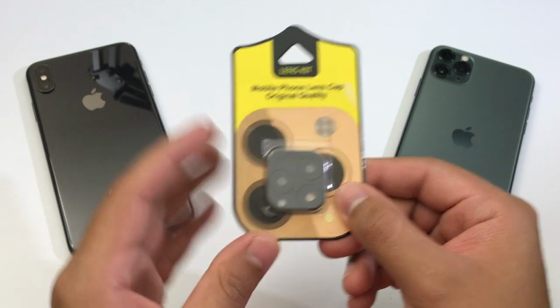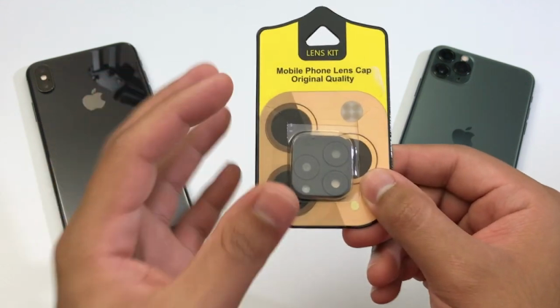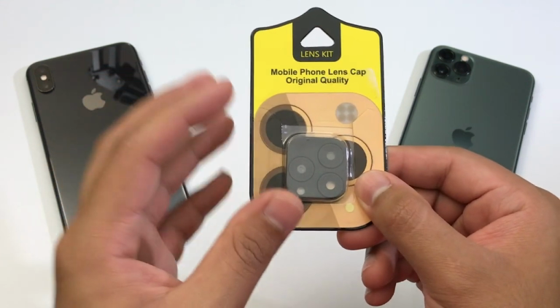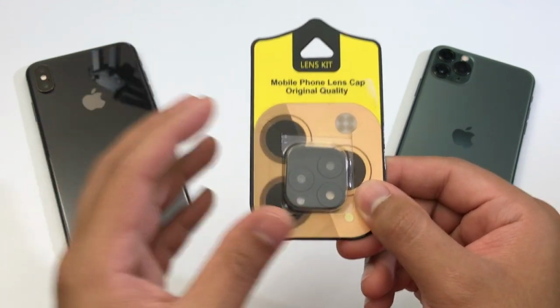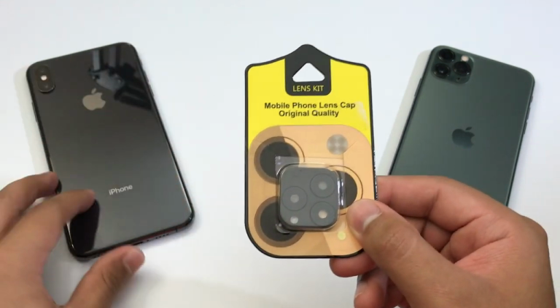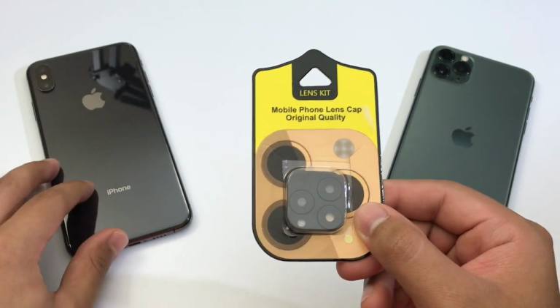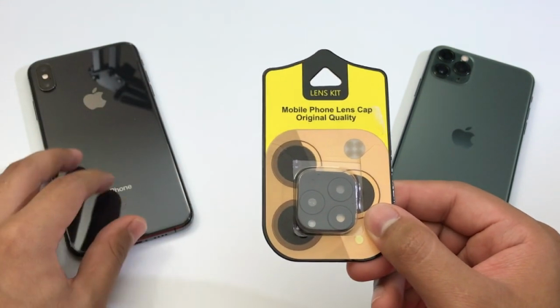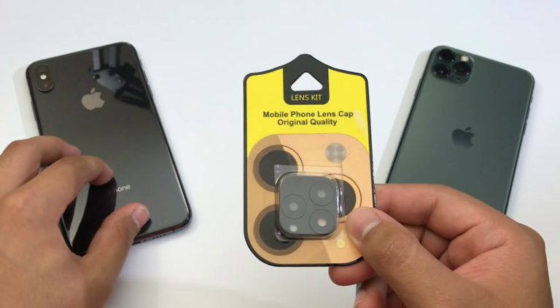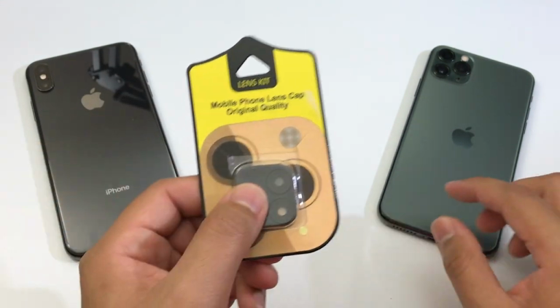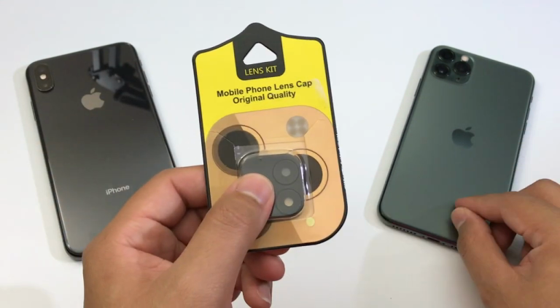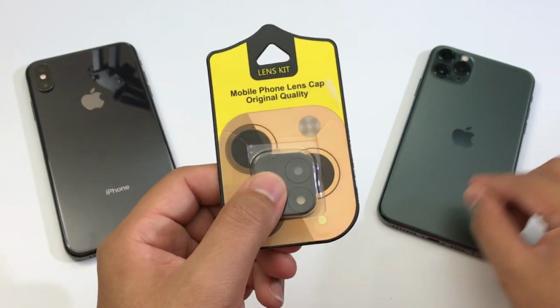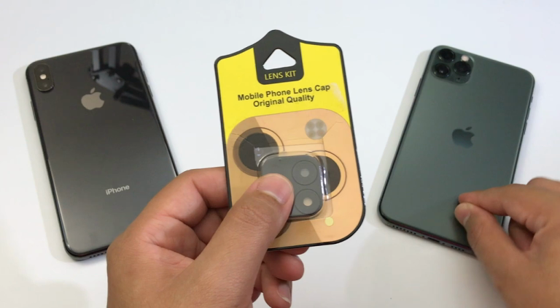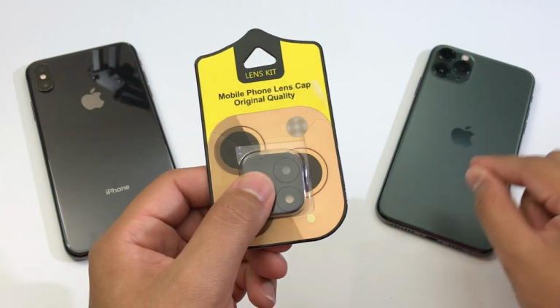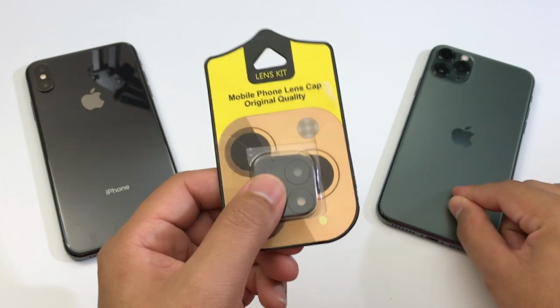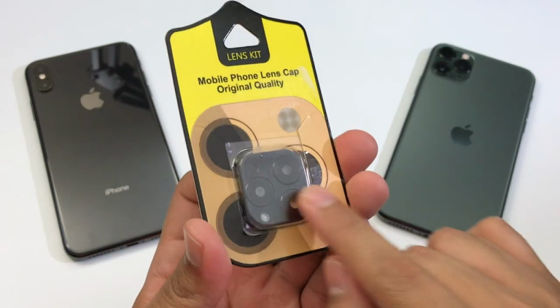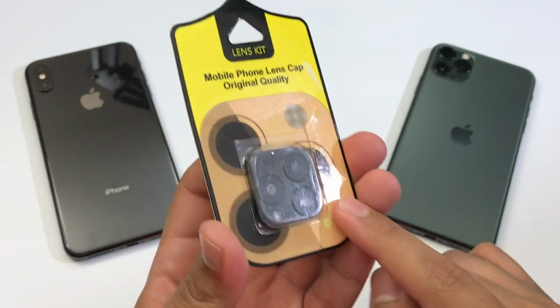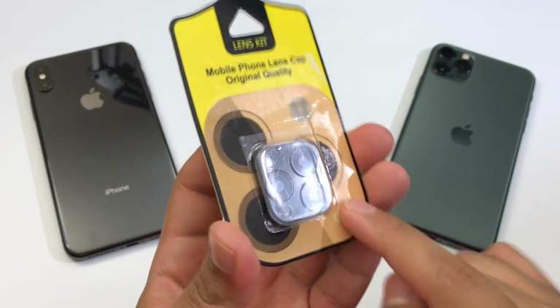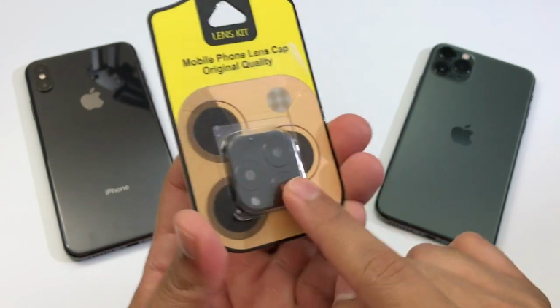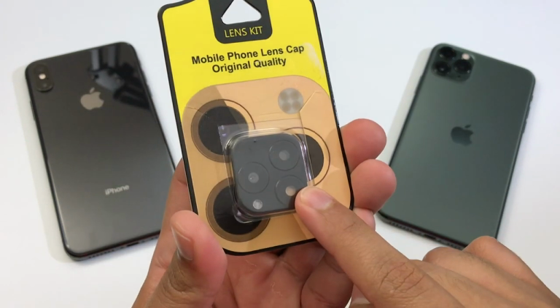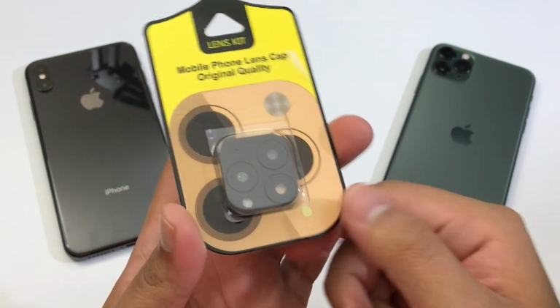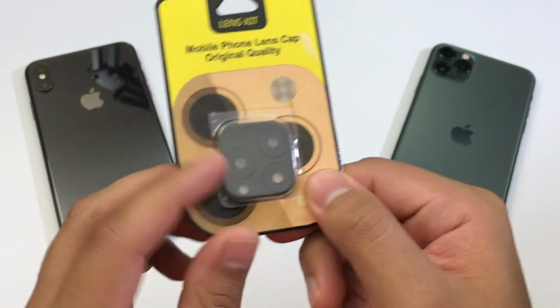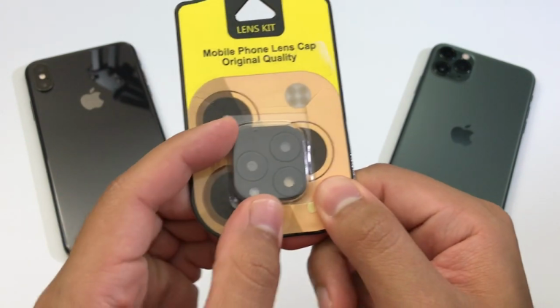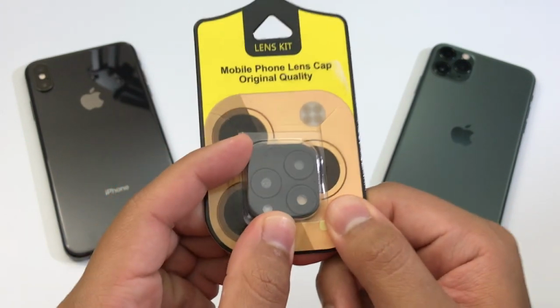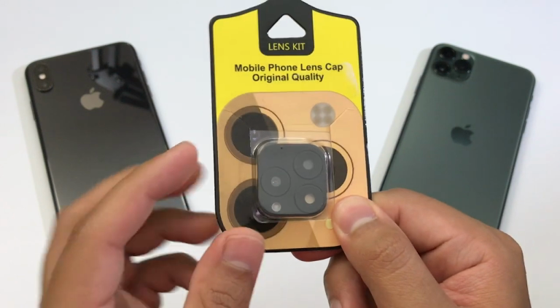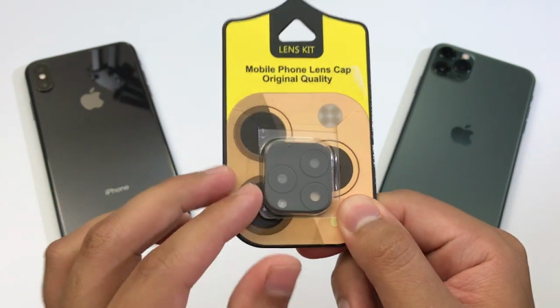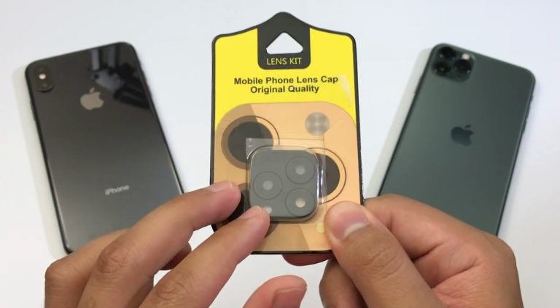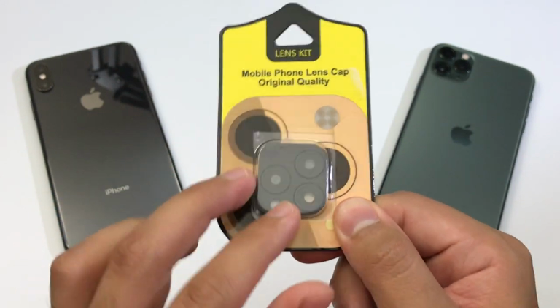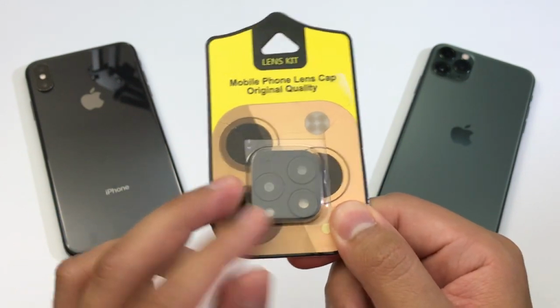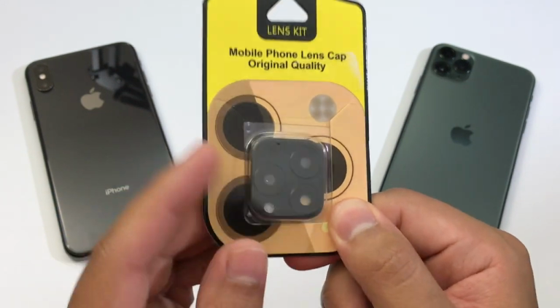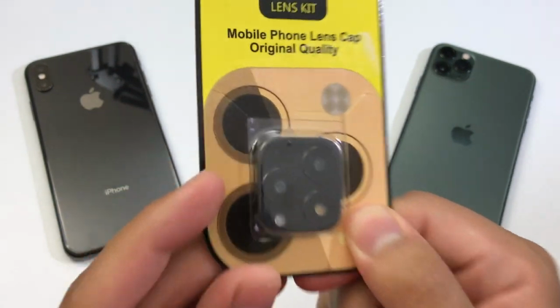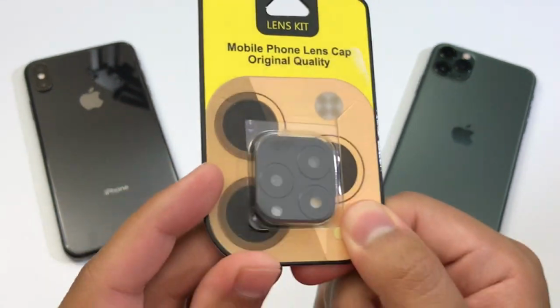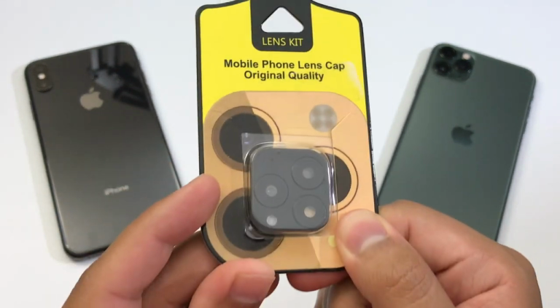Today I'm going to show you guys how to turn your iPhone XS Max into the iPhone 11 Max Pro. For this, you are going to need a camera lens. This camera lens cost me around $7 to $8, and this is how it basically looks like.